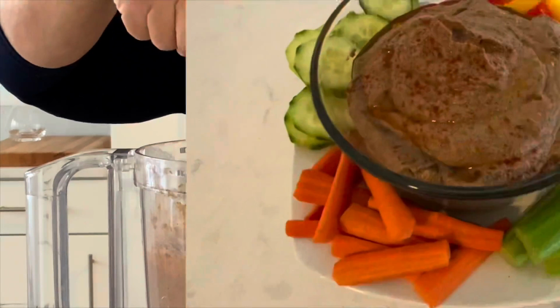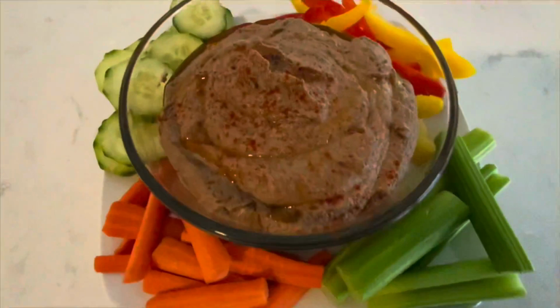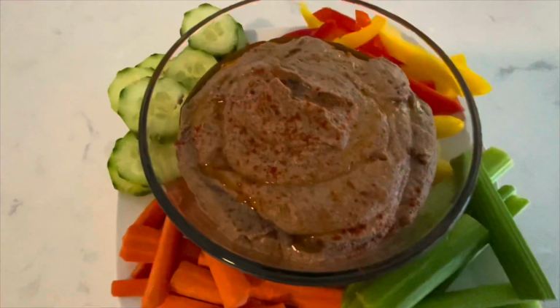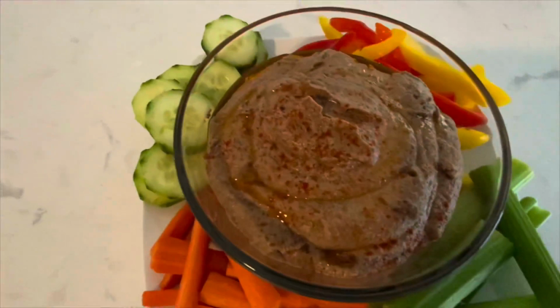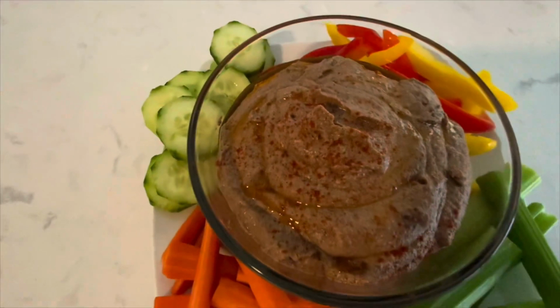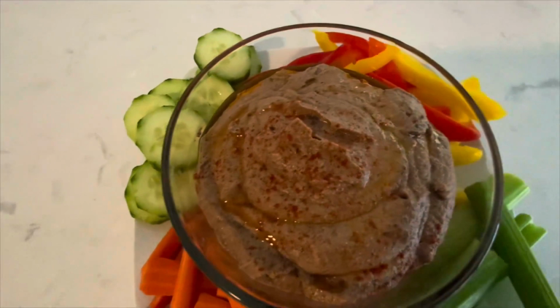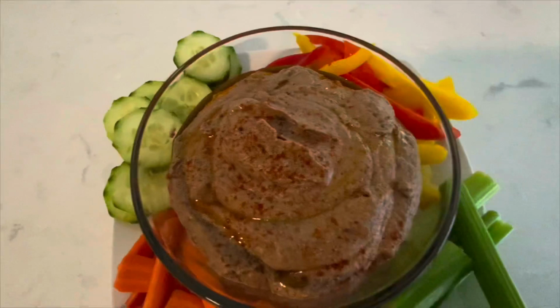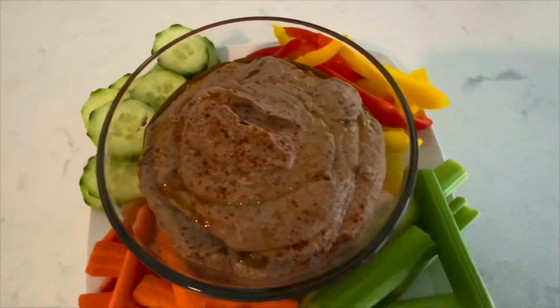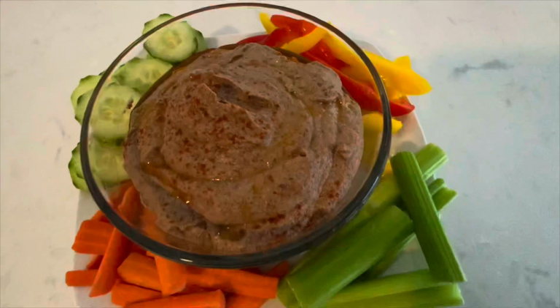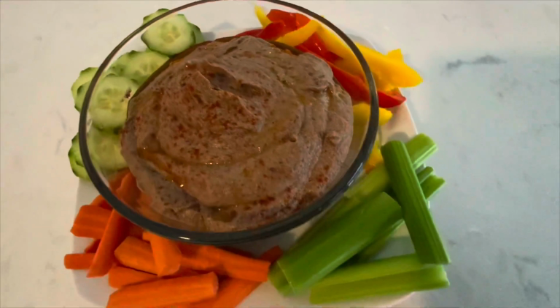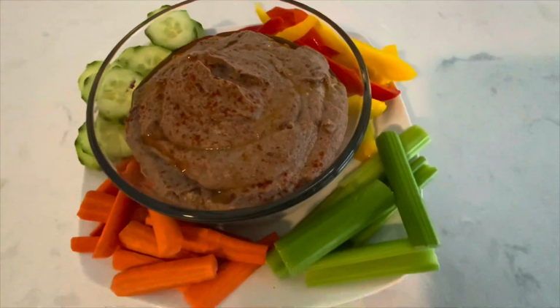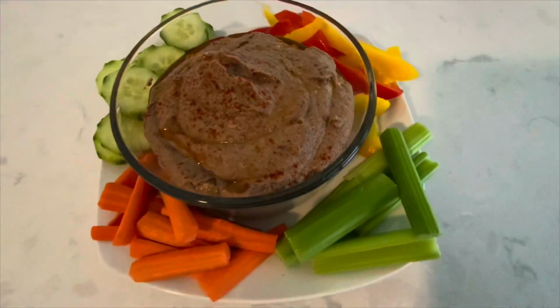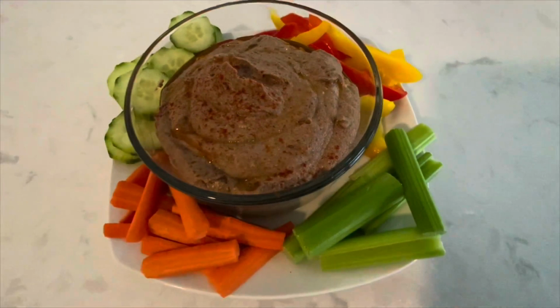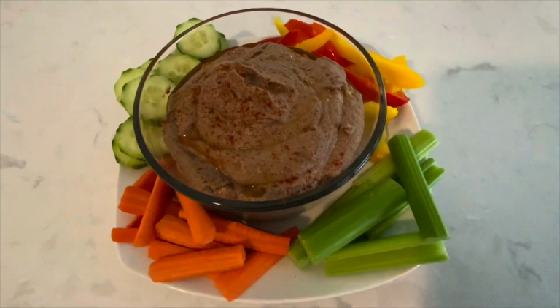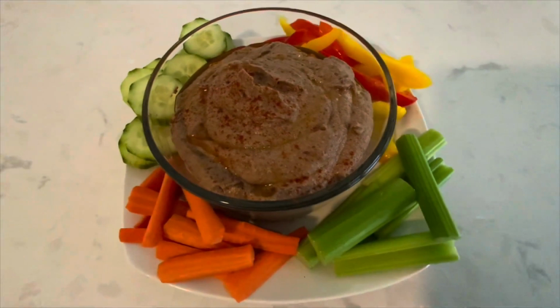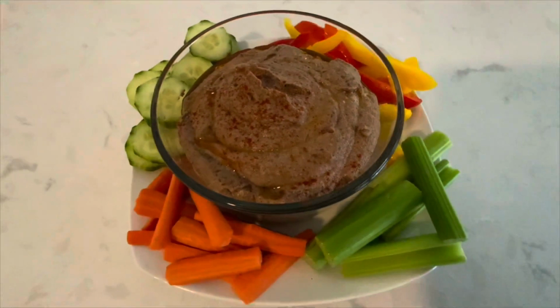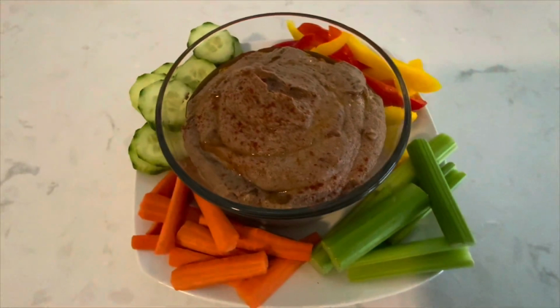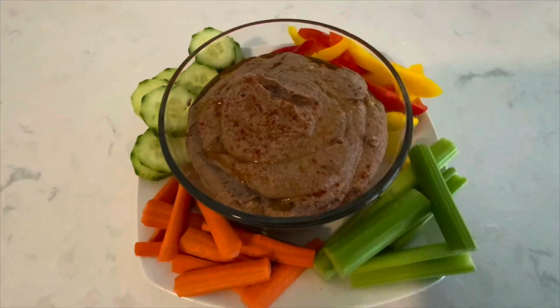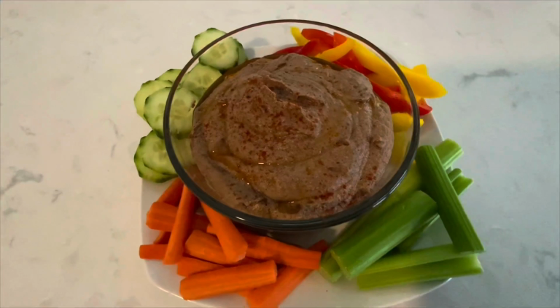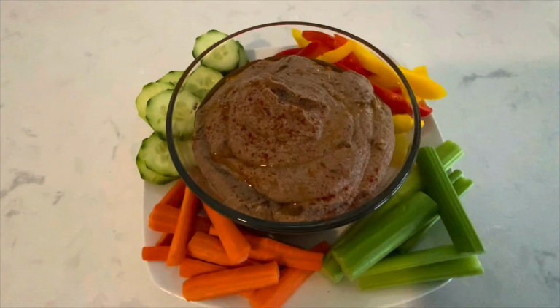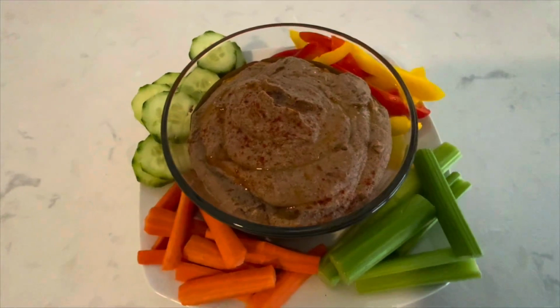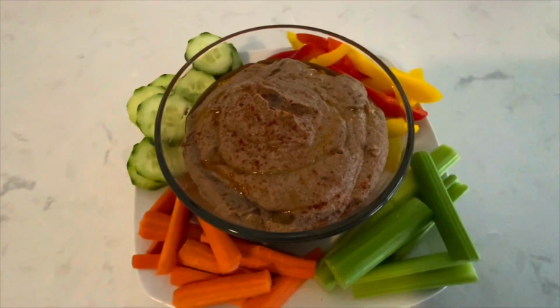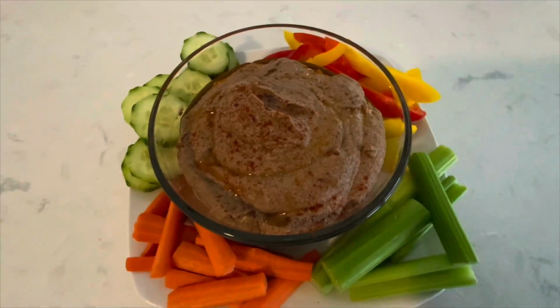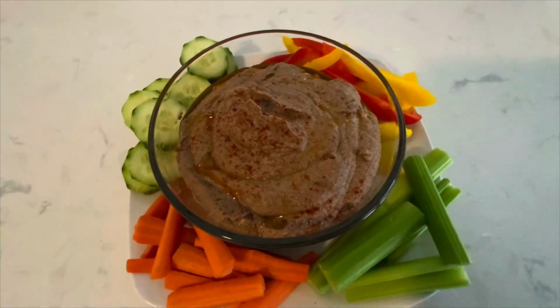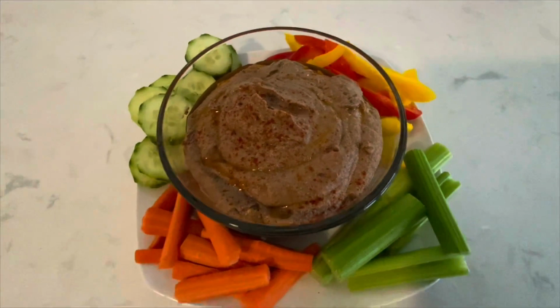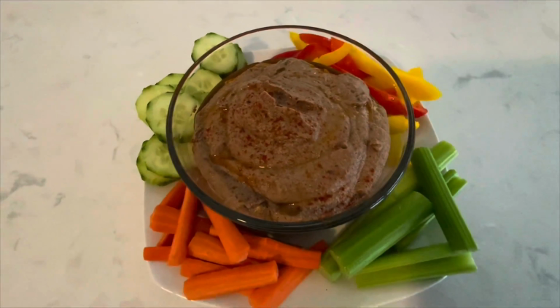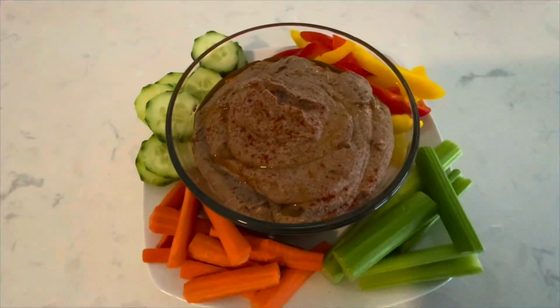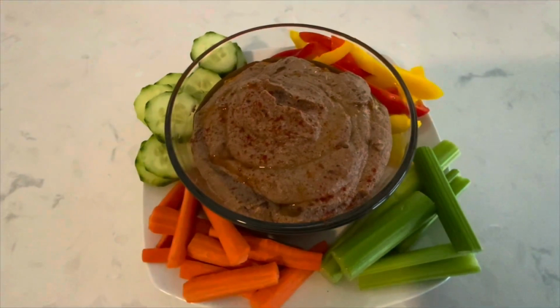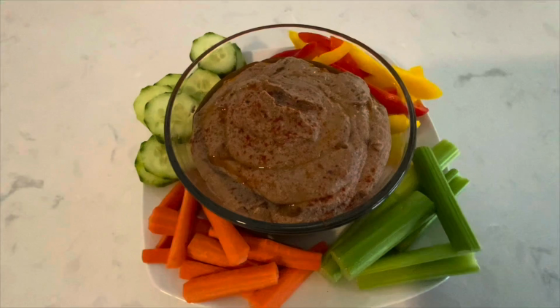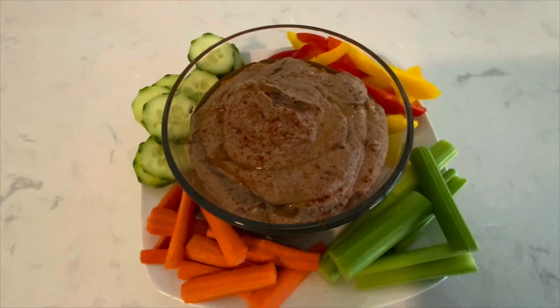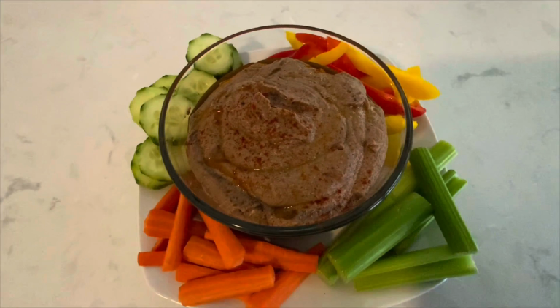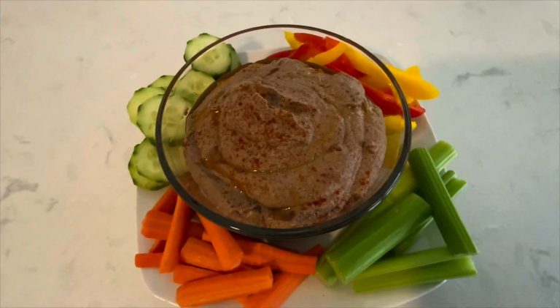Who made hummus? A healthy alternative to store-bought. Don't forget to give us a like, follow us, and subscribe to our YouTube channel Gourmet or Good Enough. Enjoy!